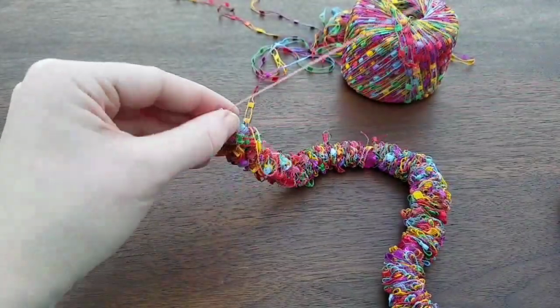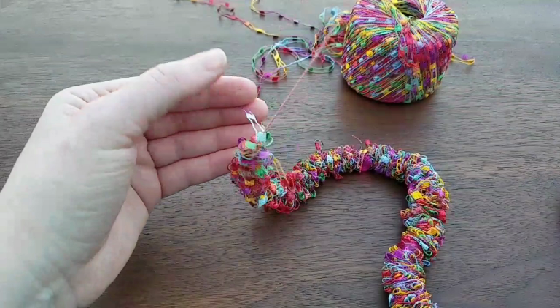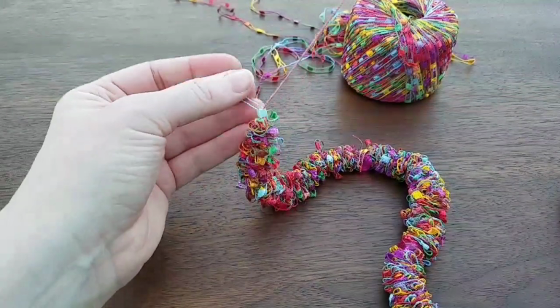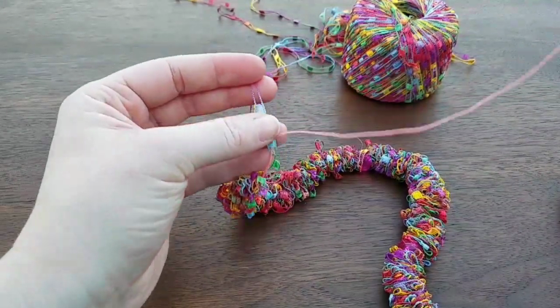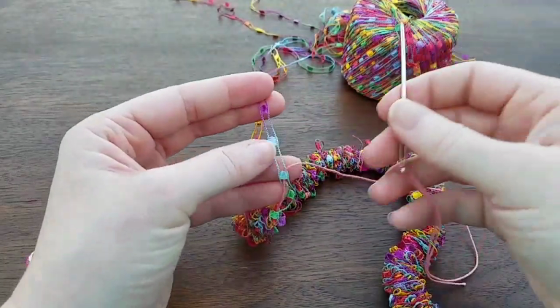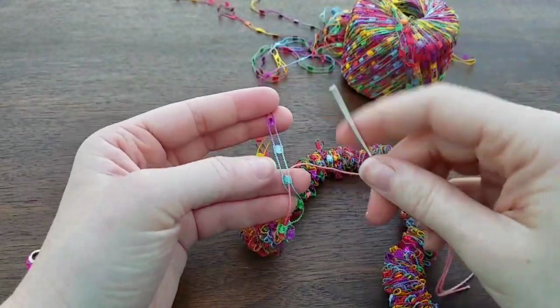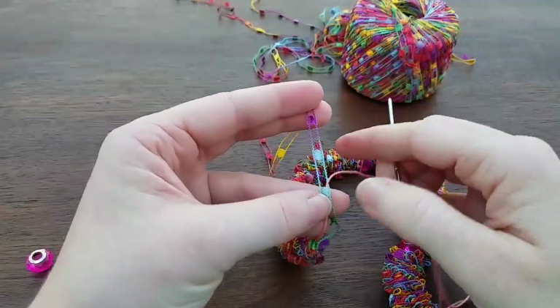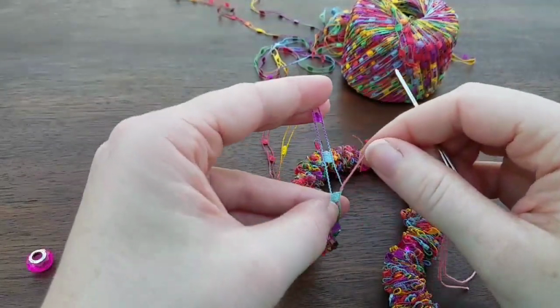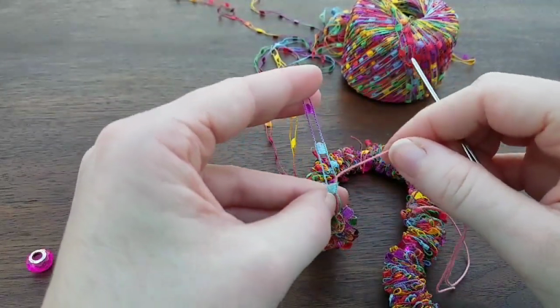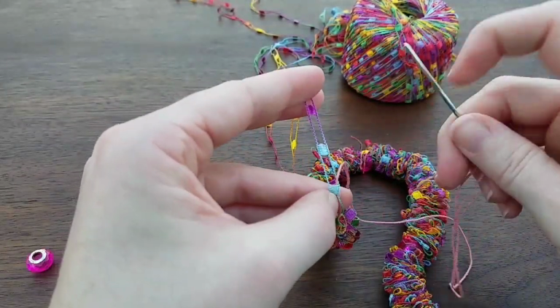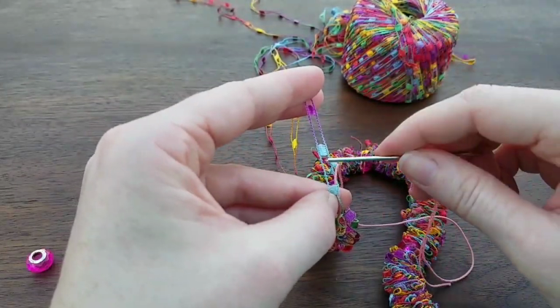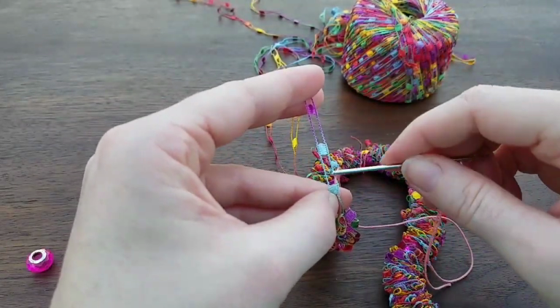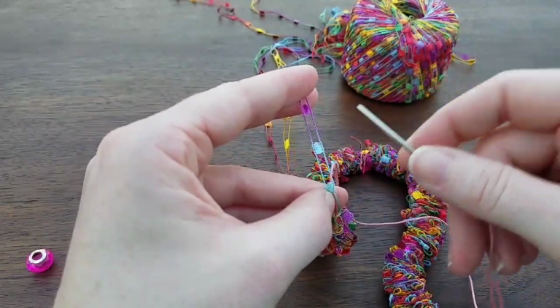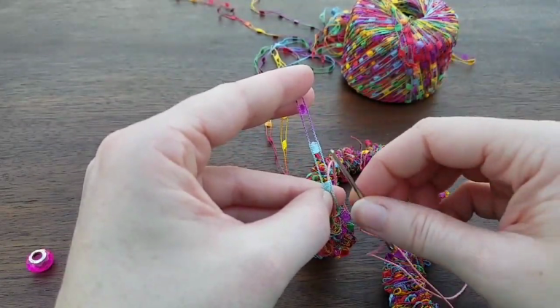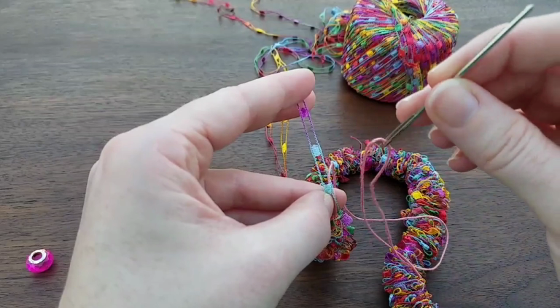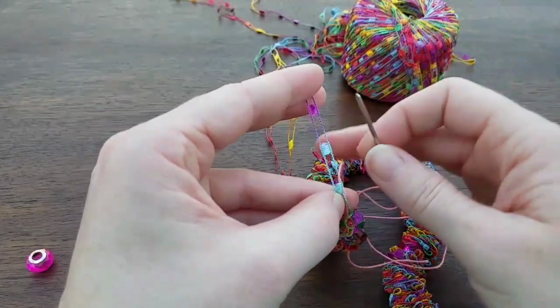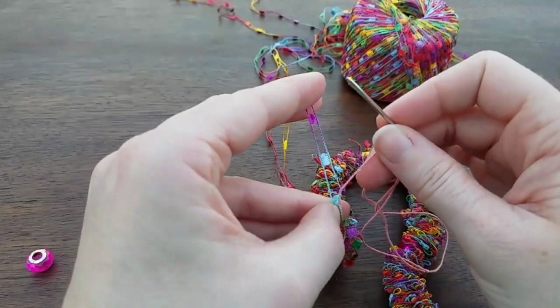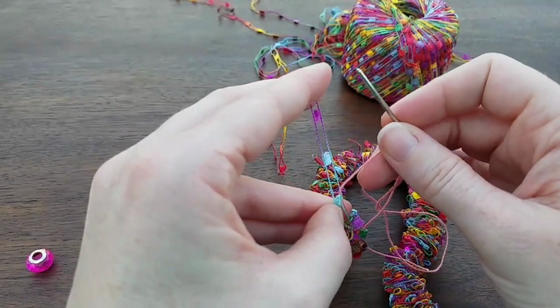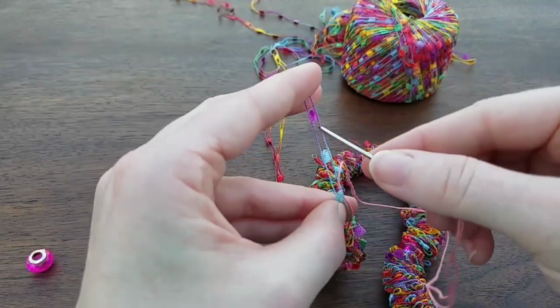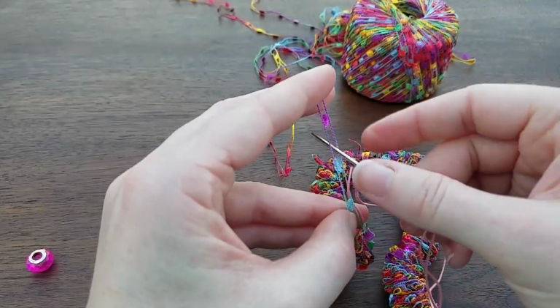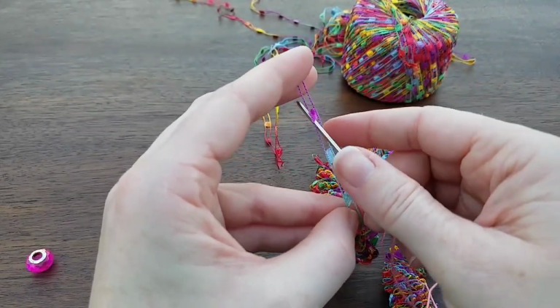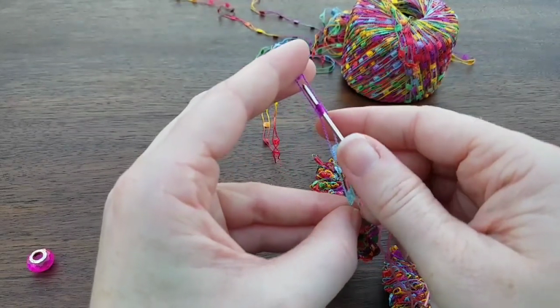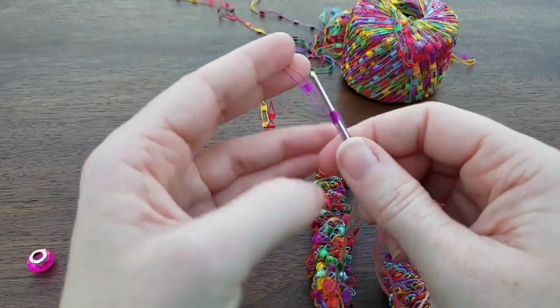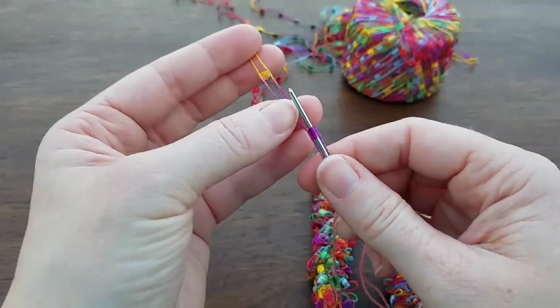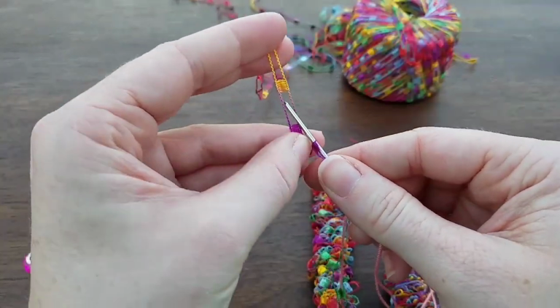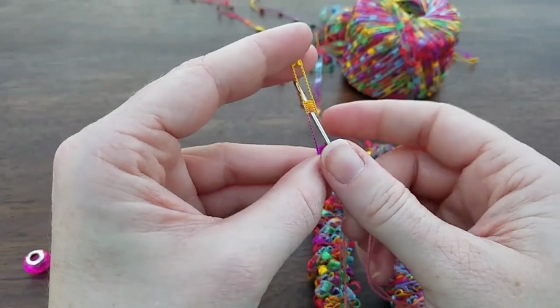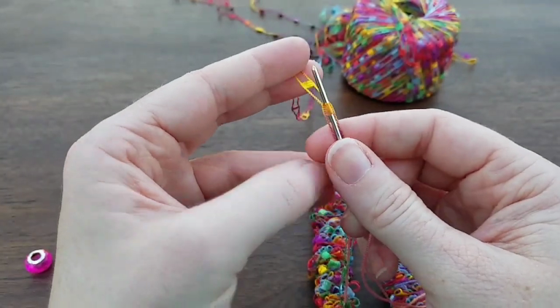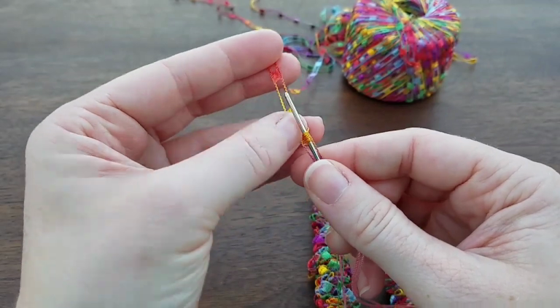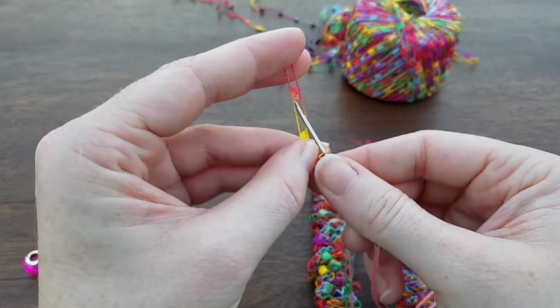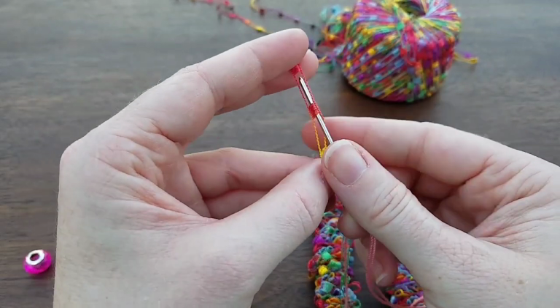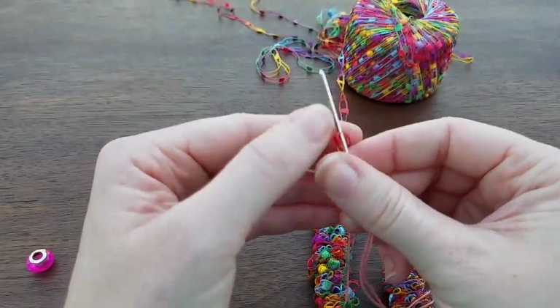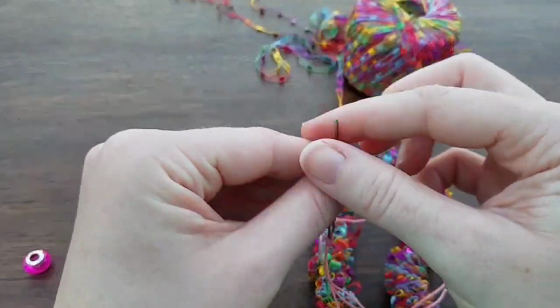You just keep pulling it down. I can see I'm coming out of this hole here — I'm going upwards, so I'll go down to the next. You just keep doing that, just keep alternating up and down, up and down, and then we are done.